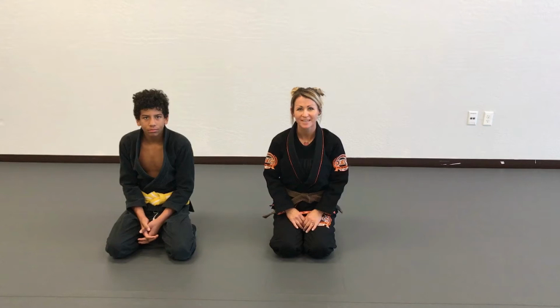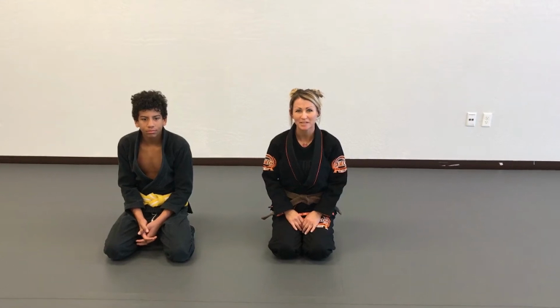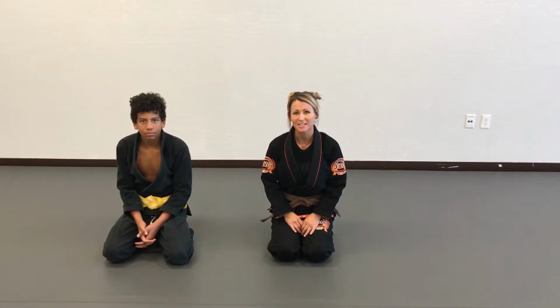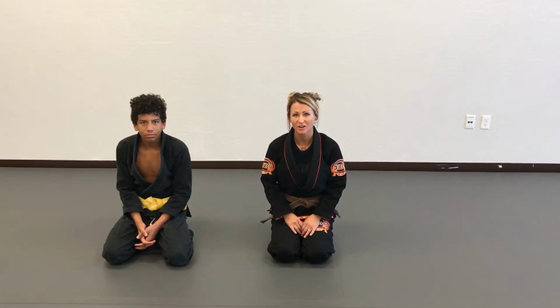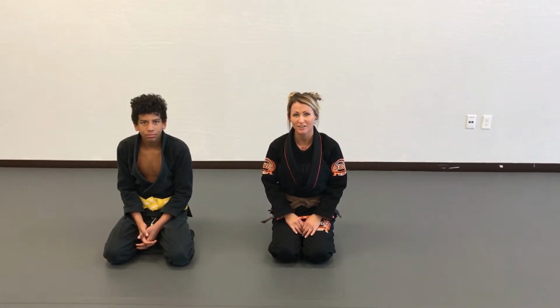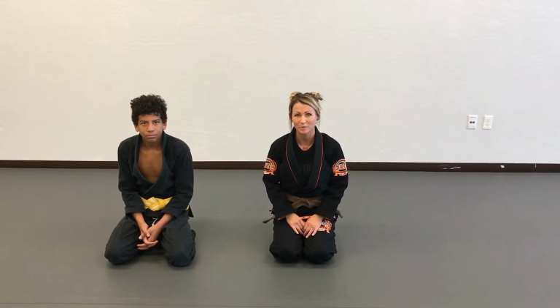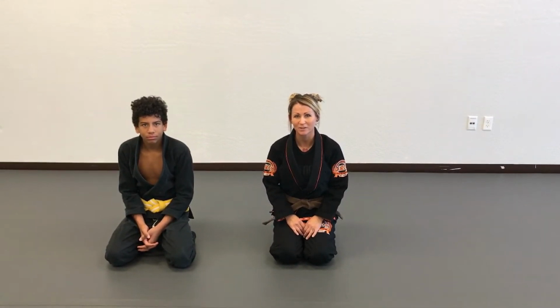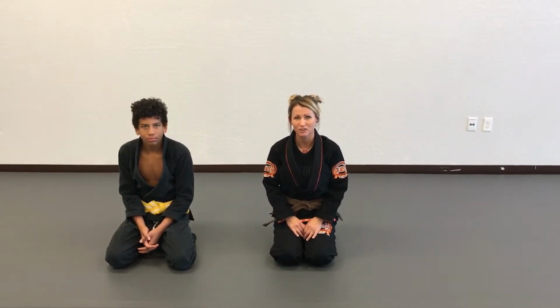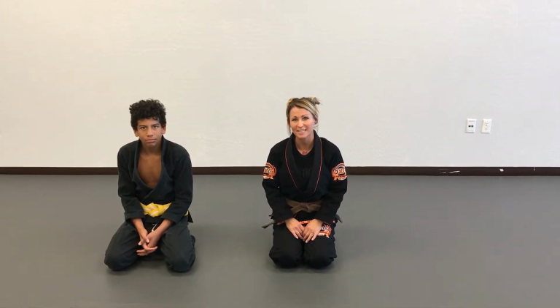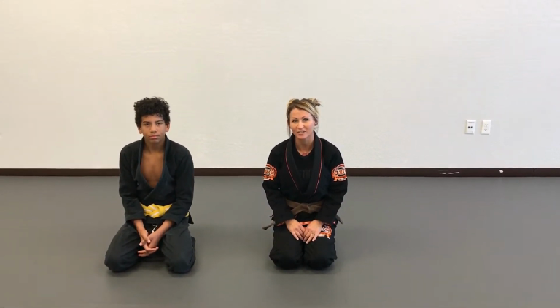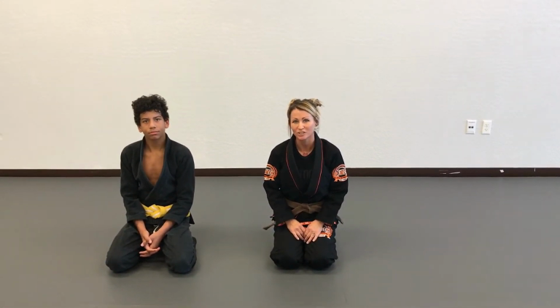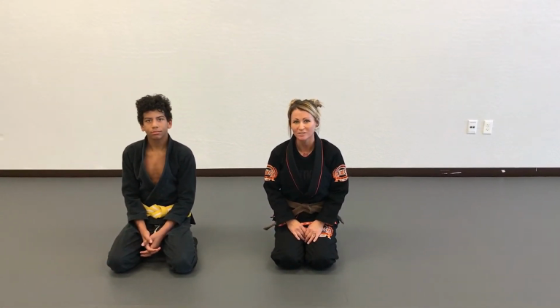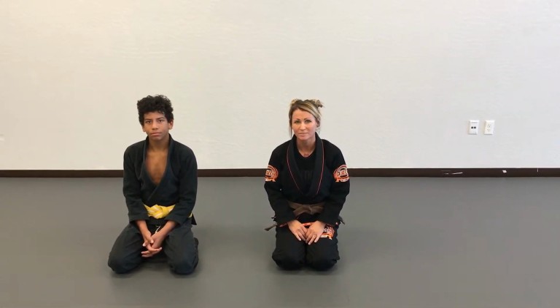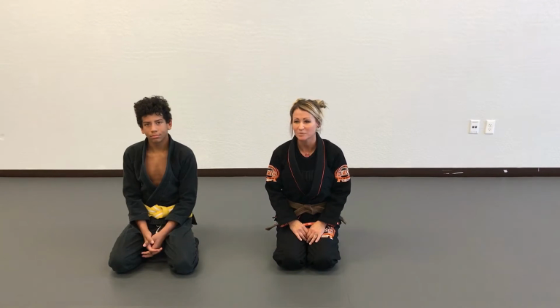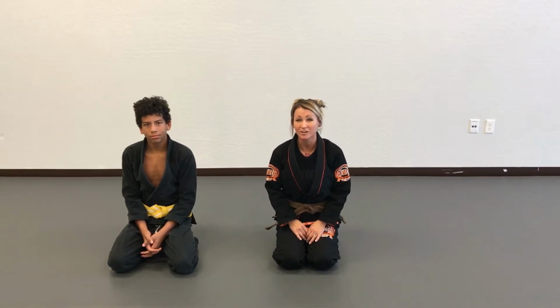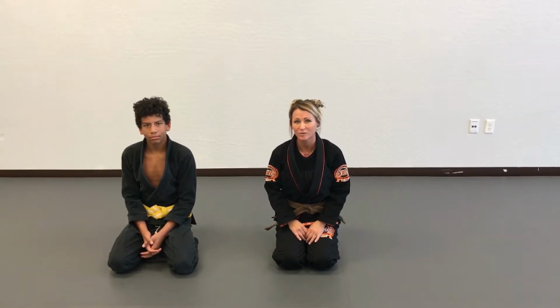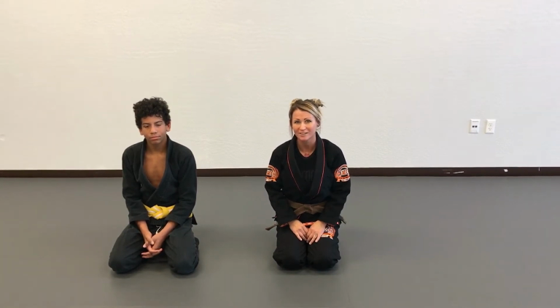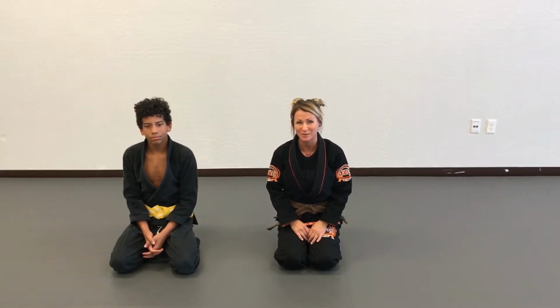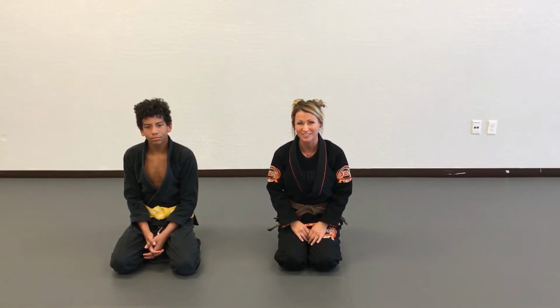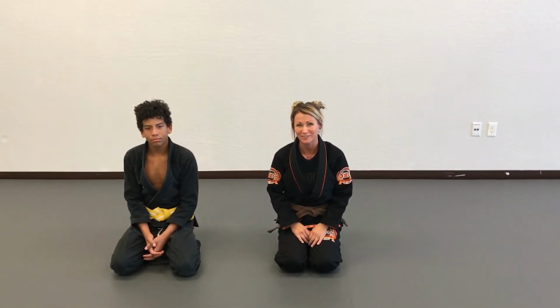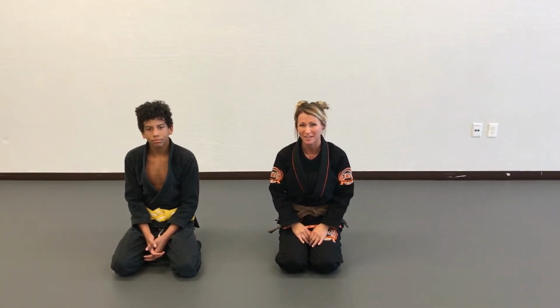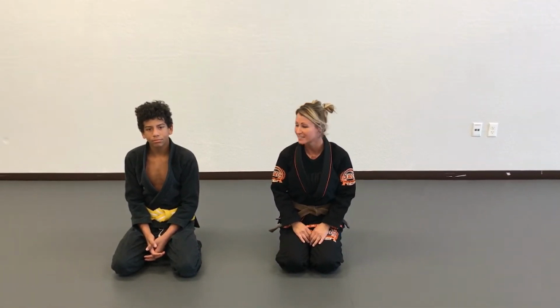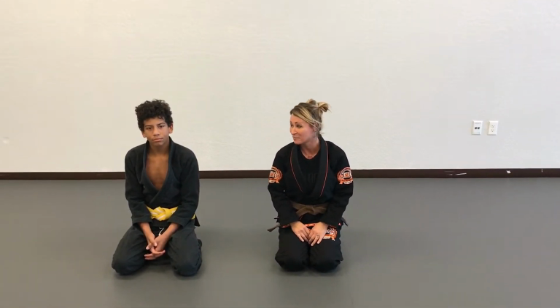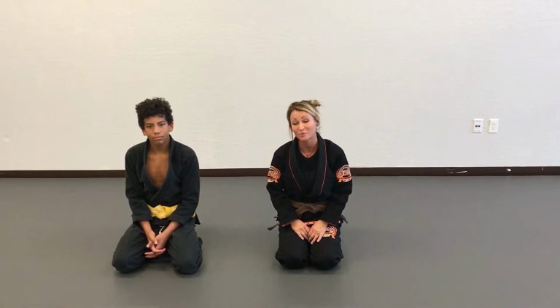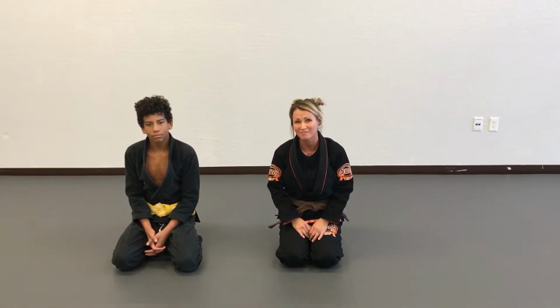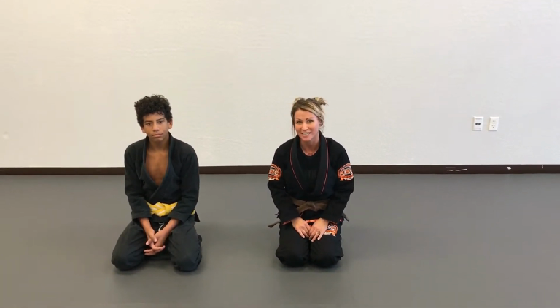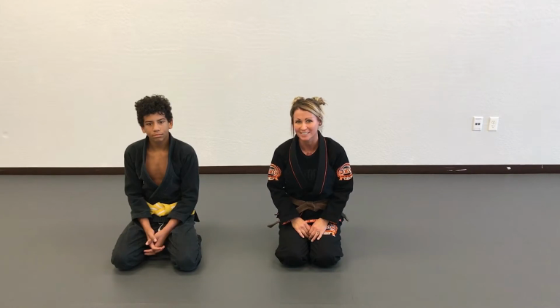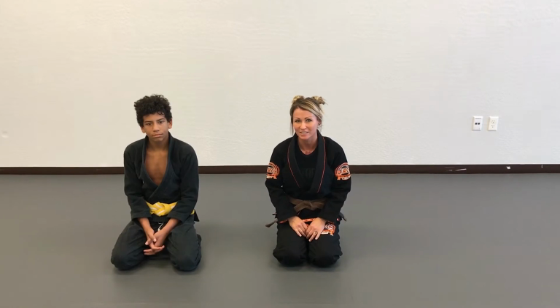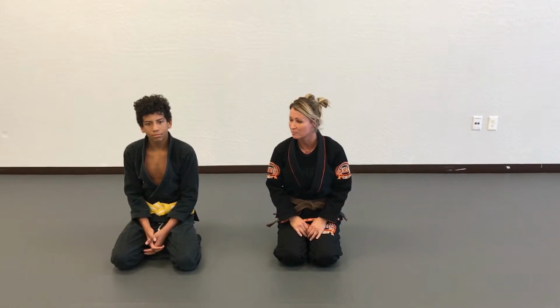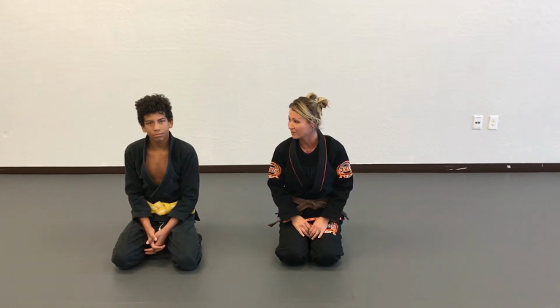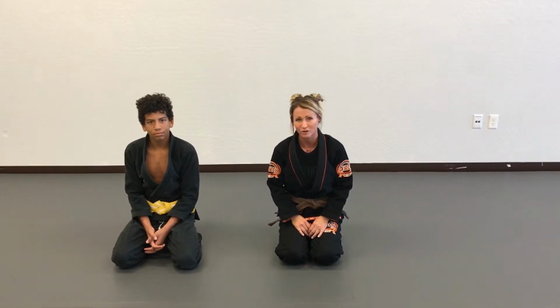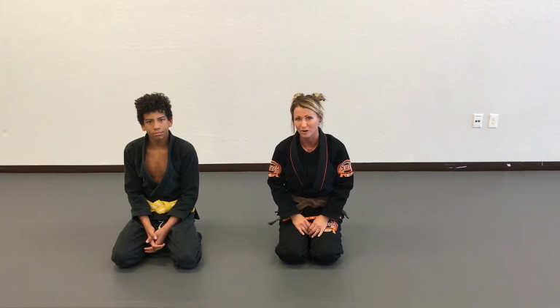Hi, my name is Leslie Gardiner. I'm a brown belt under Jiva Santana, One Jiu-Jitsu. My husband and I are co-owners of De Boa Jiu-Jitsu here in Surprise. Today I'm going to show one of my favorite techniques using the lapel for an armbar.